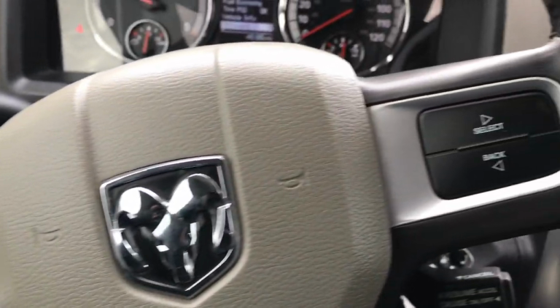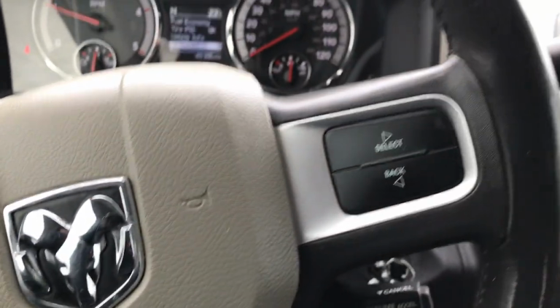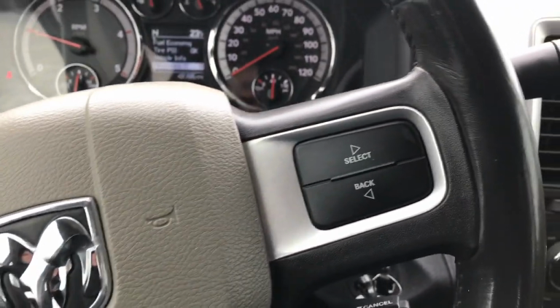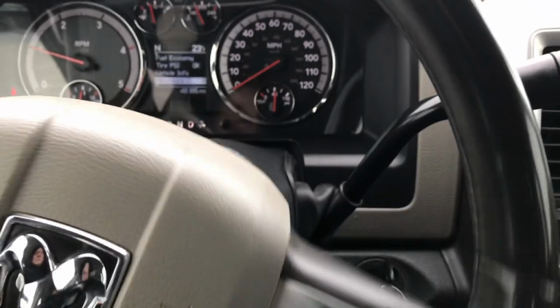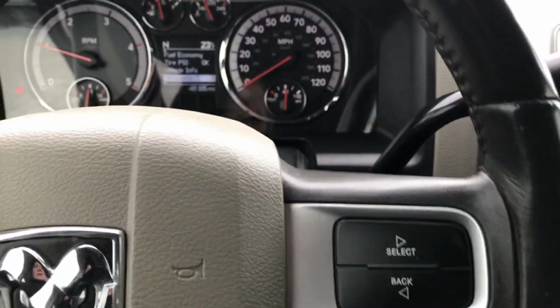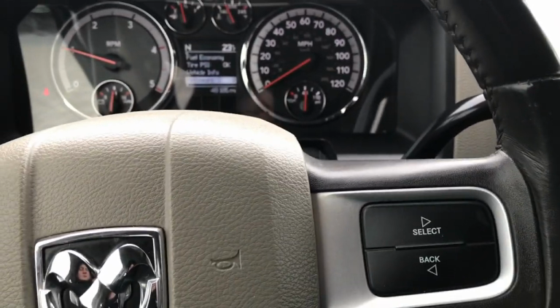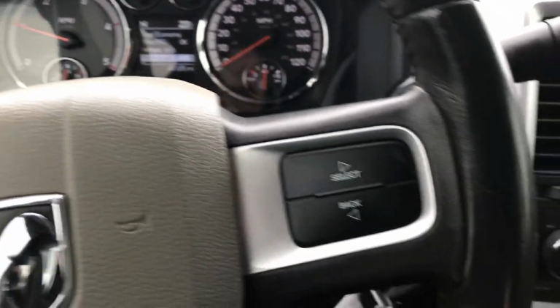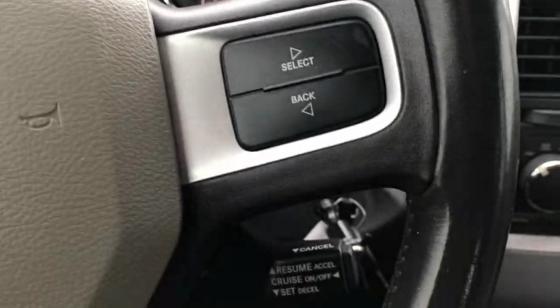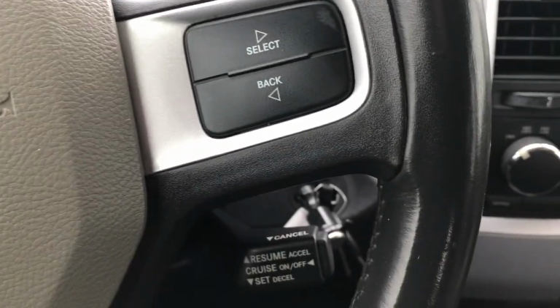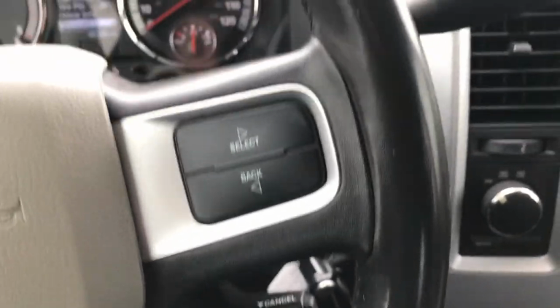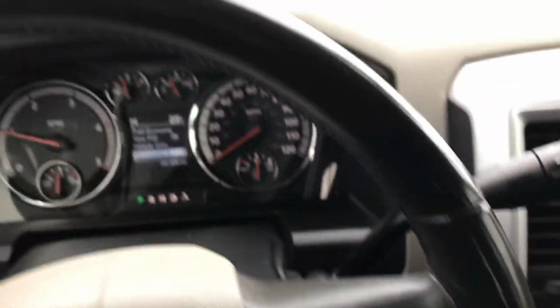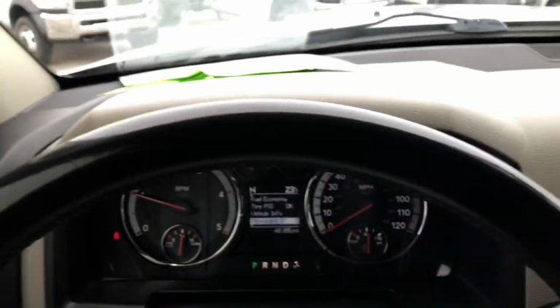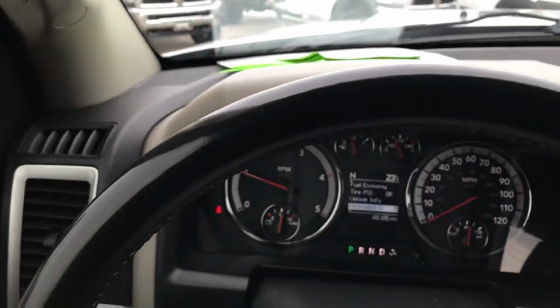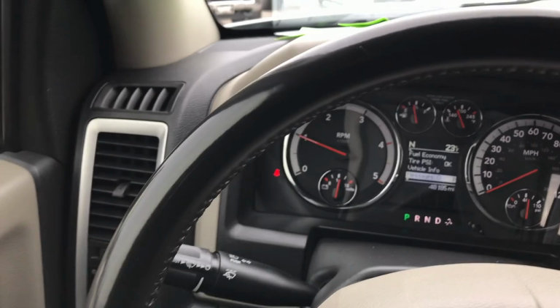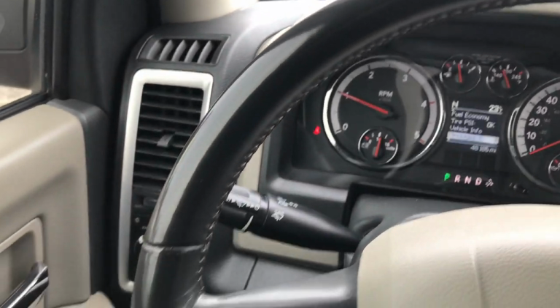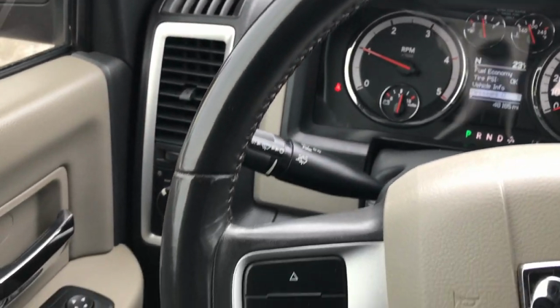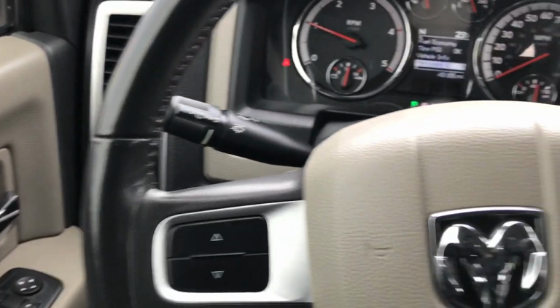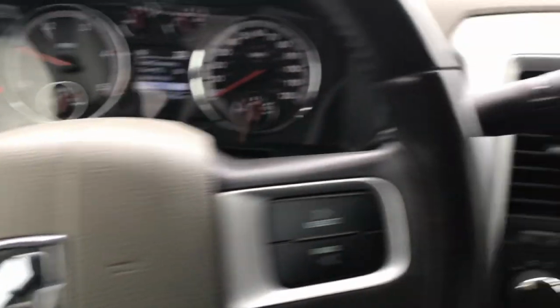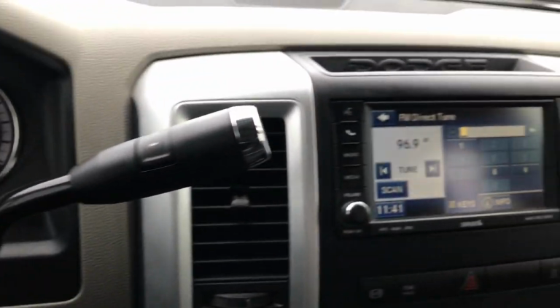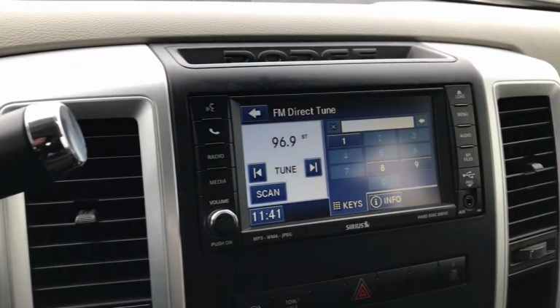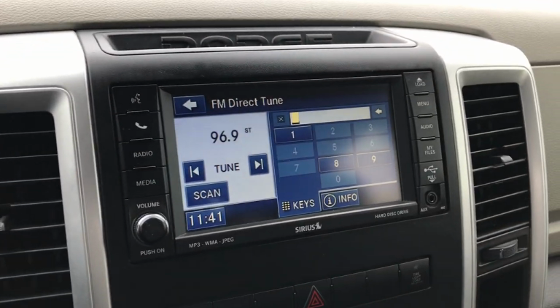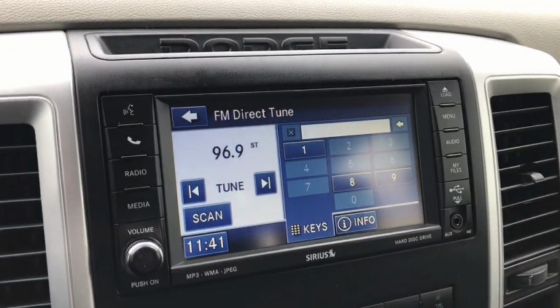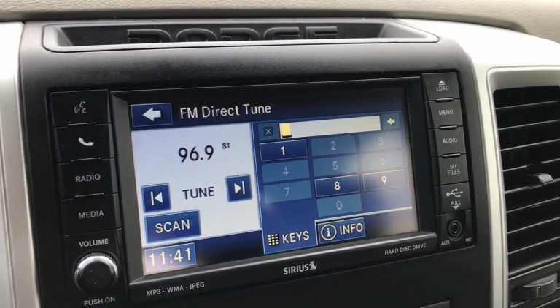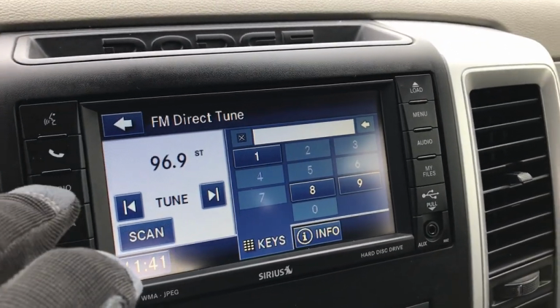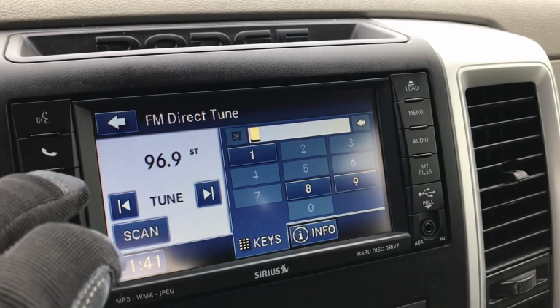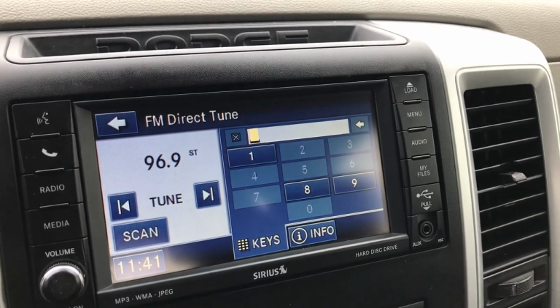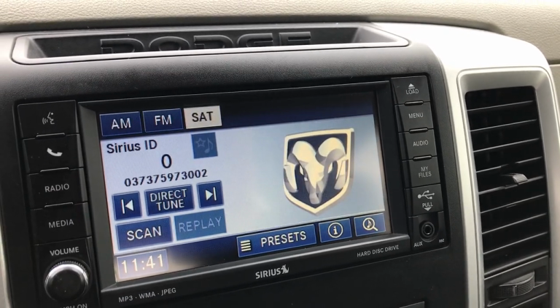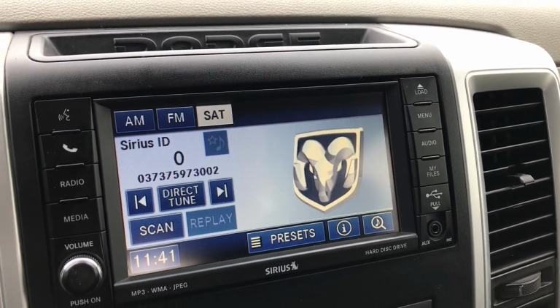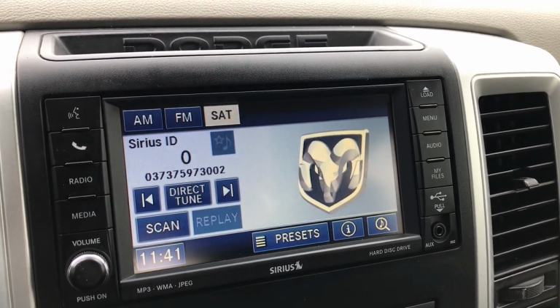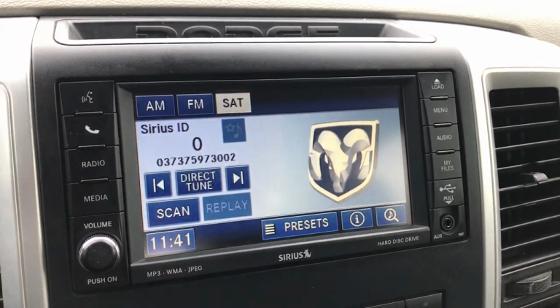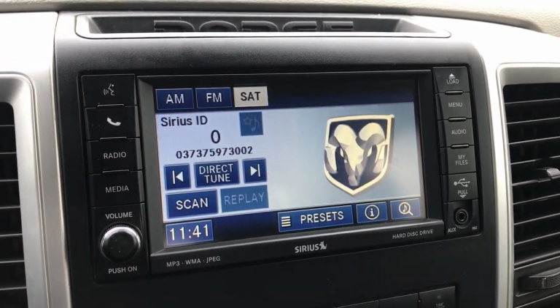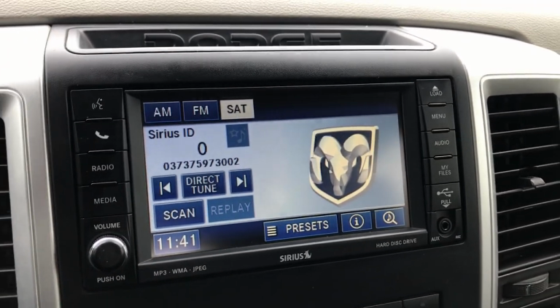It has a compass, temperature, and mileage display. The instrument cluster is very nice and clean. You have your instrument controls, cruise control on the steering wheel, and a leather-wrapped steering wheel that is in really nice shape. It has the 430 radio with AM, FM, and Sirius satellite radio capabilities, as well as Bluetooth.